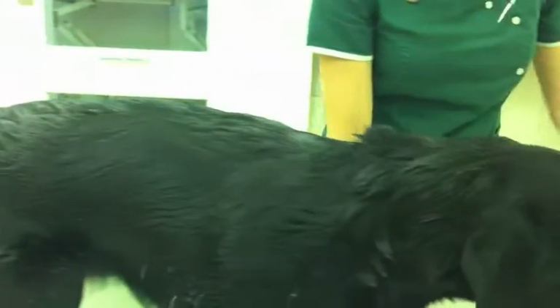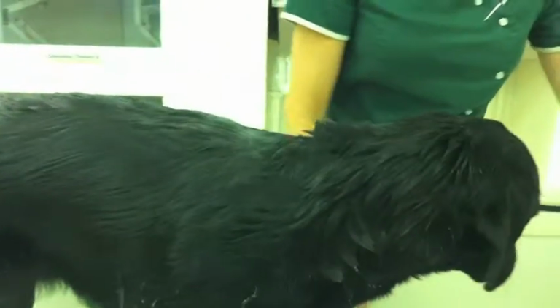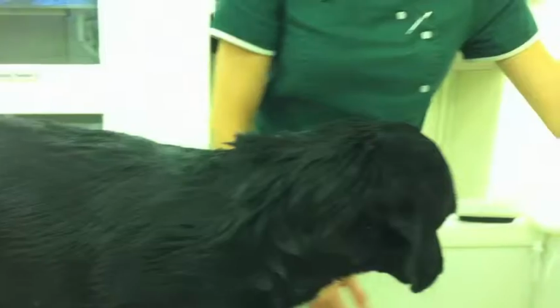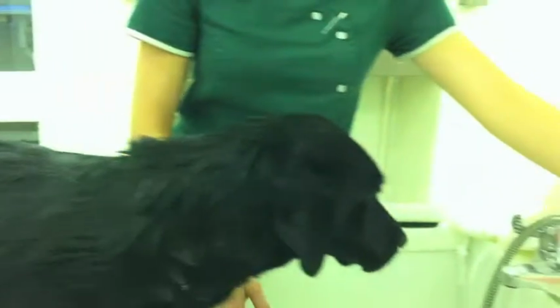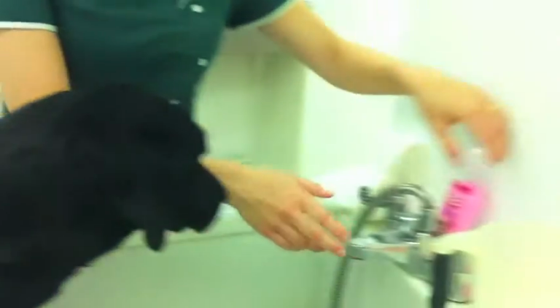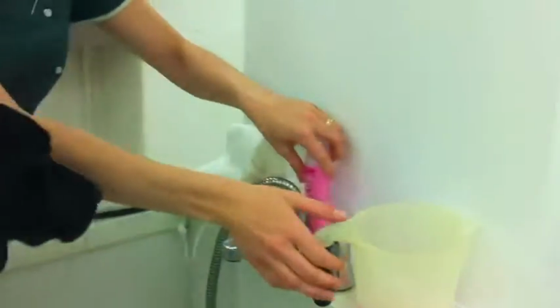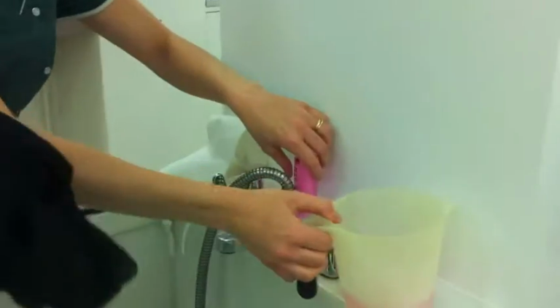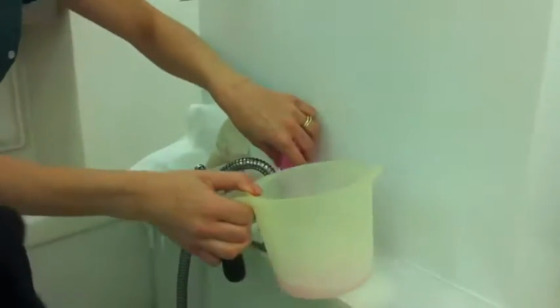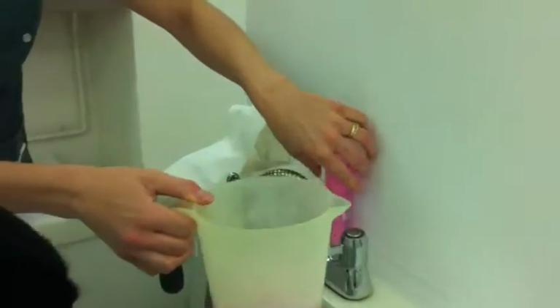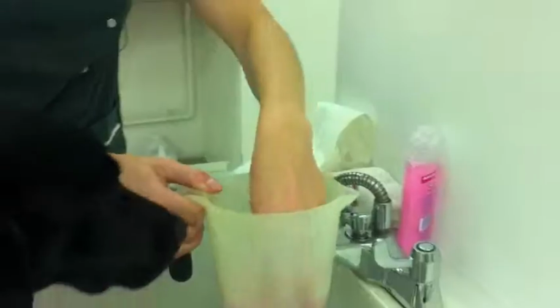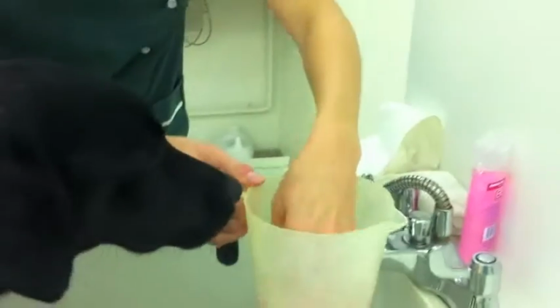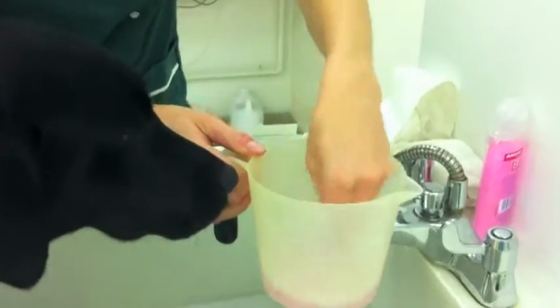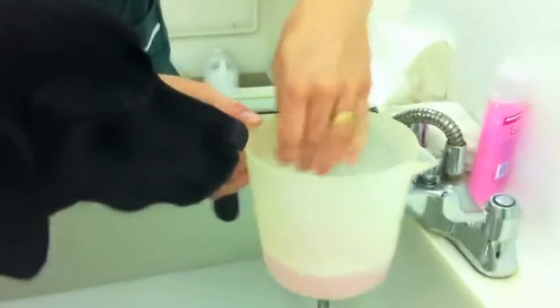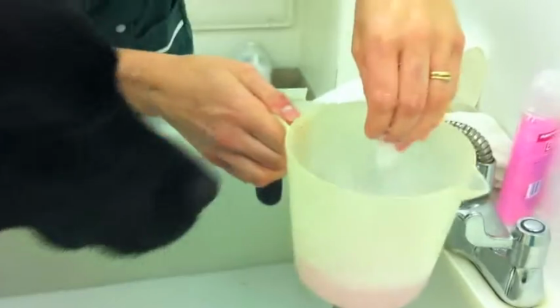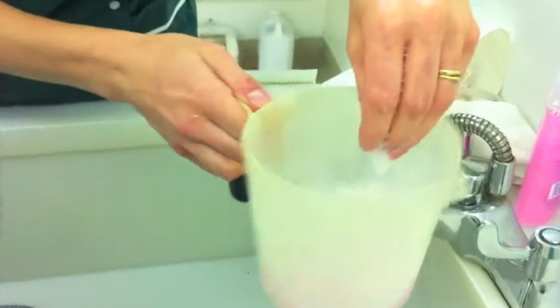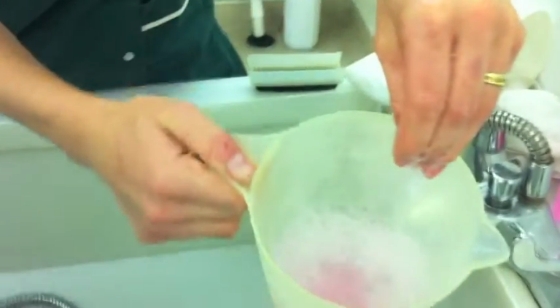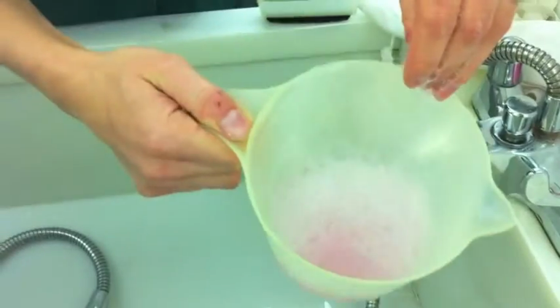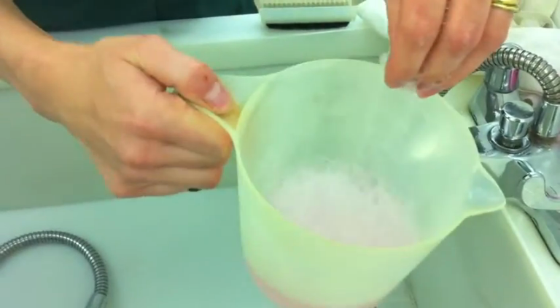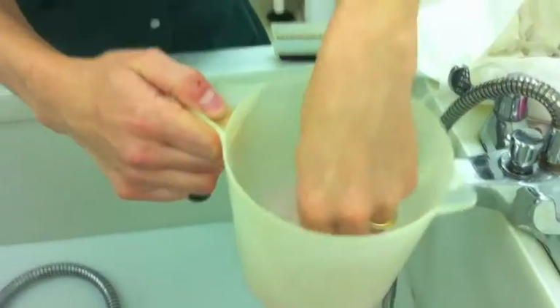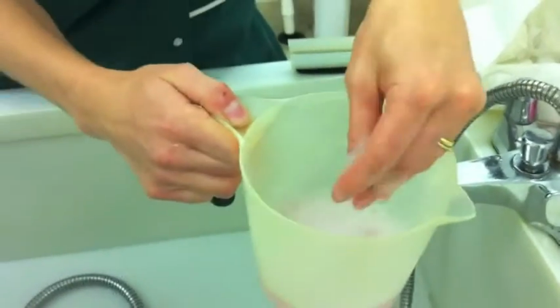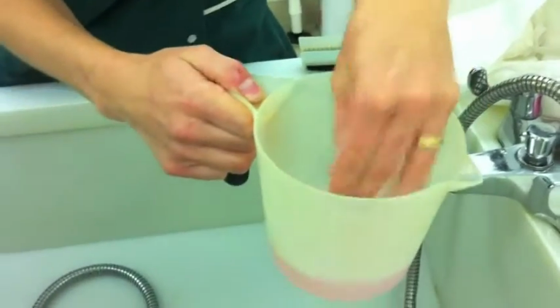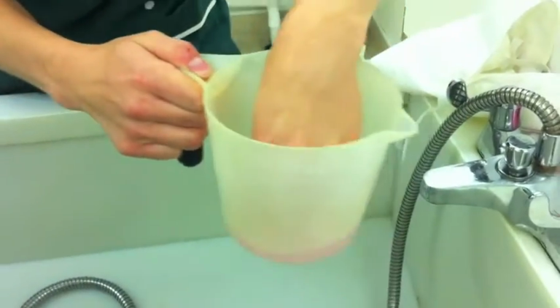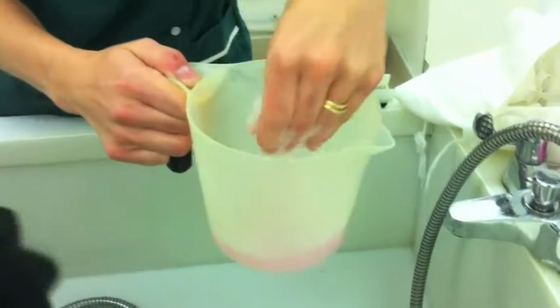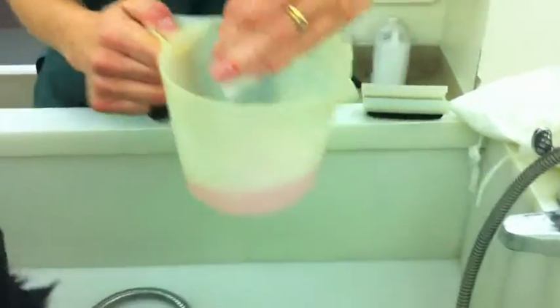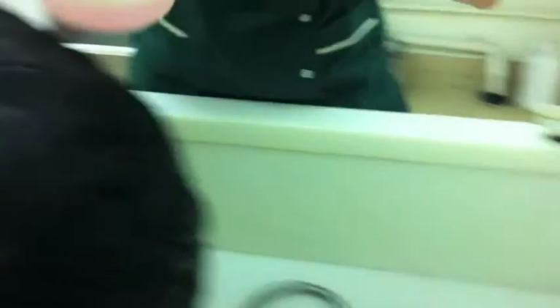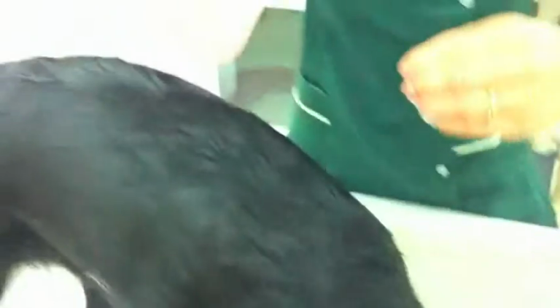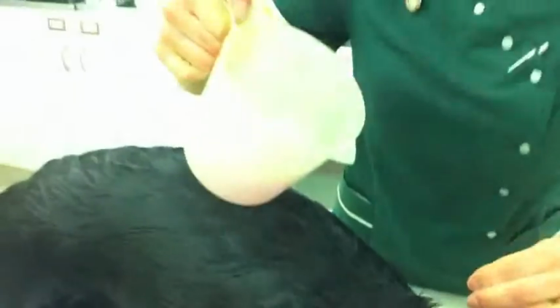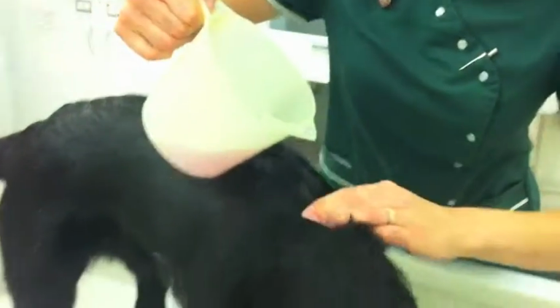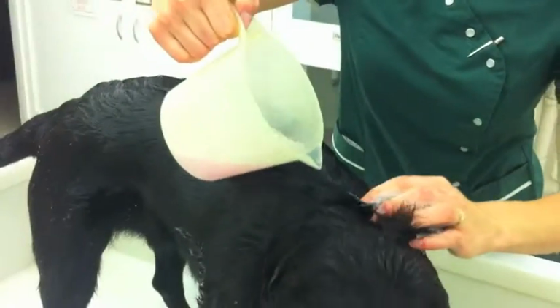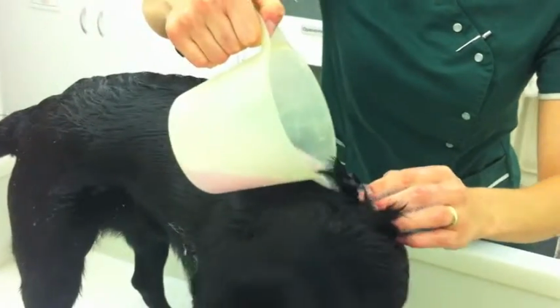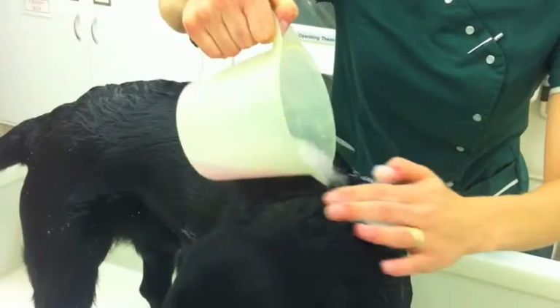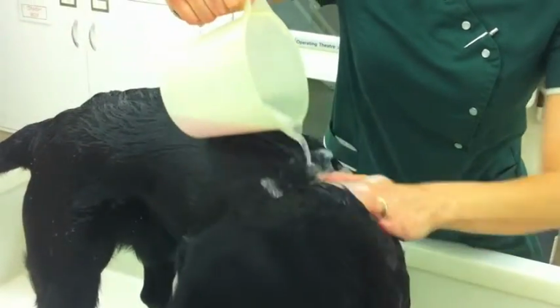Now get the shampoo that you've been suggested to use. It's often really useful to put some of it into a cup or a jug like this and water it down instead of putting it on neat. It will lather up a lot easier. Just pour that all over the dog.